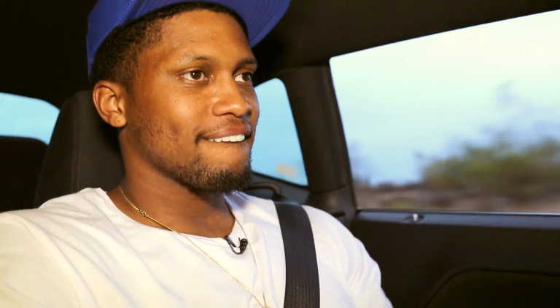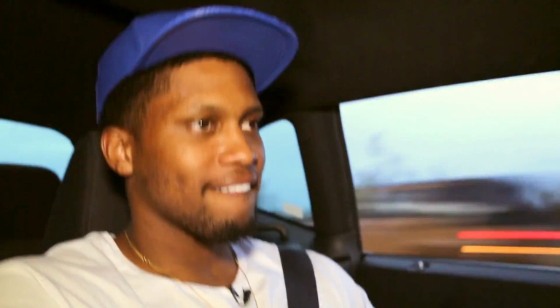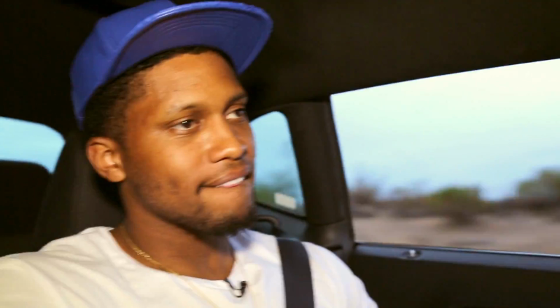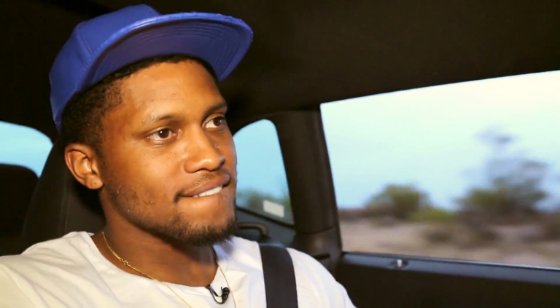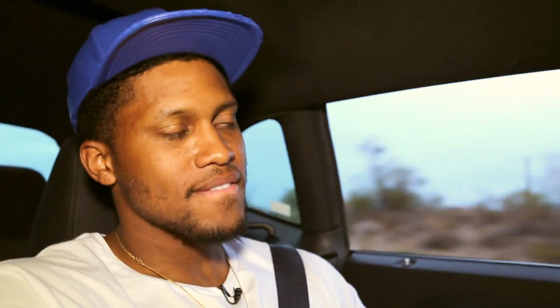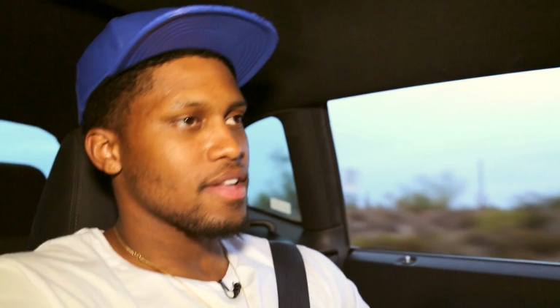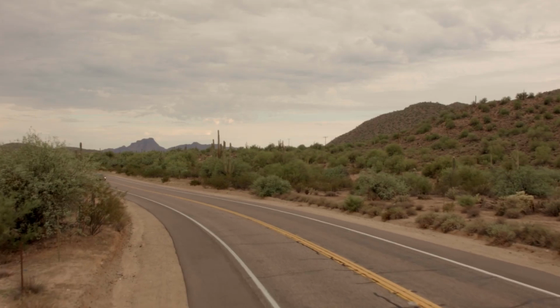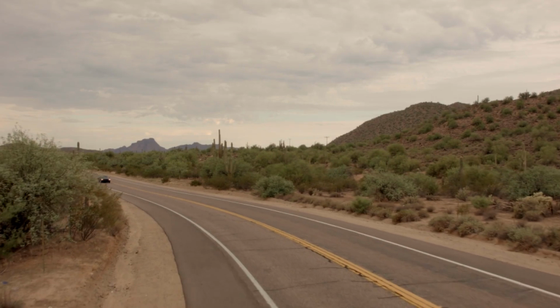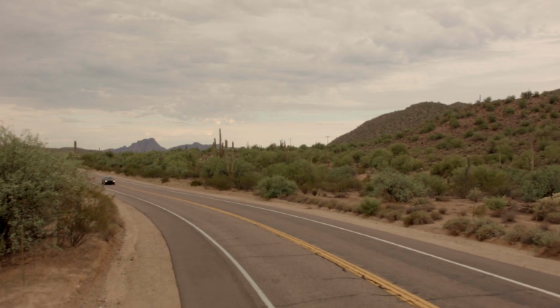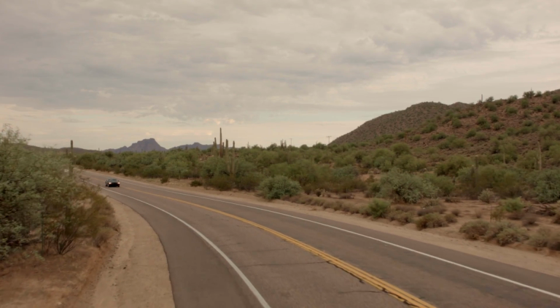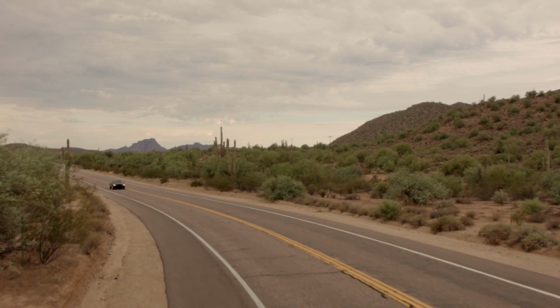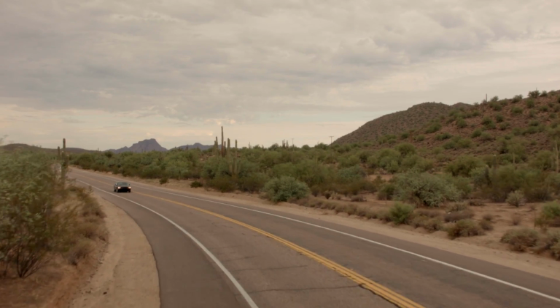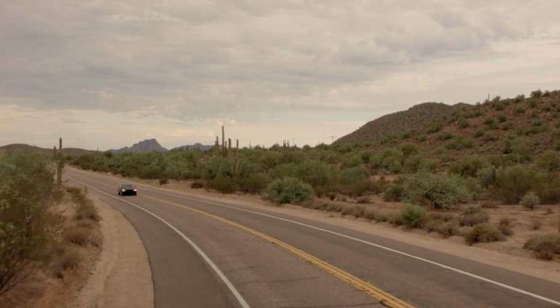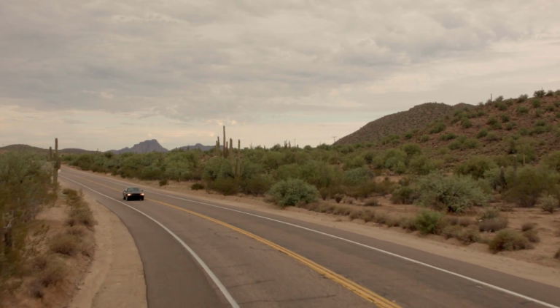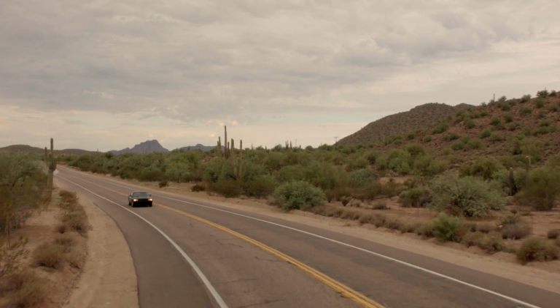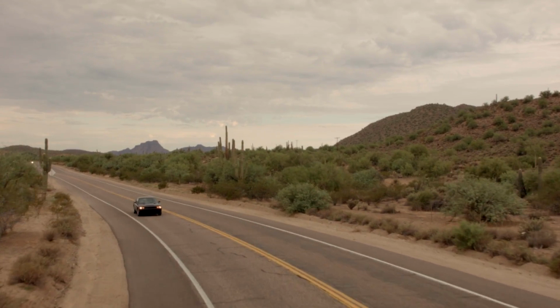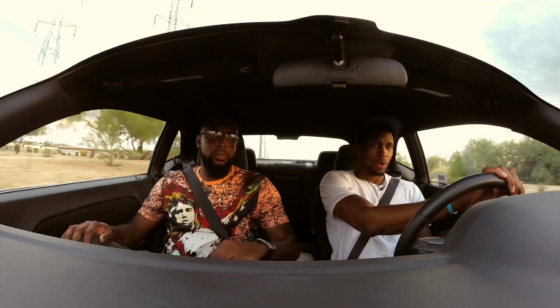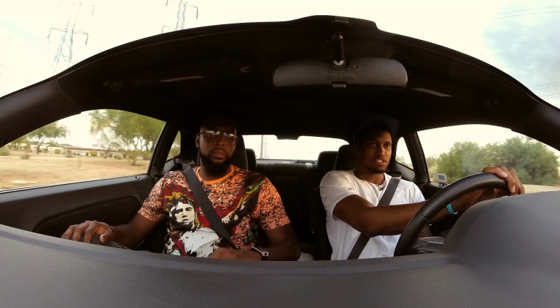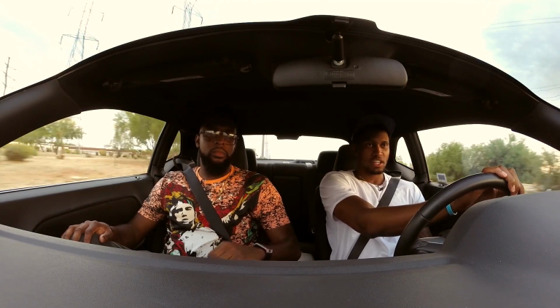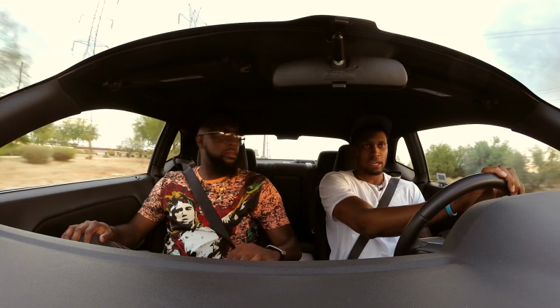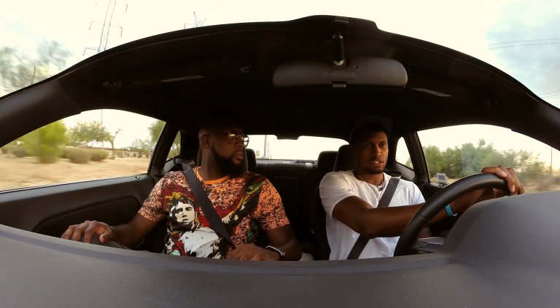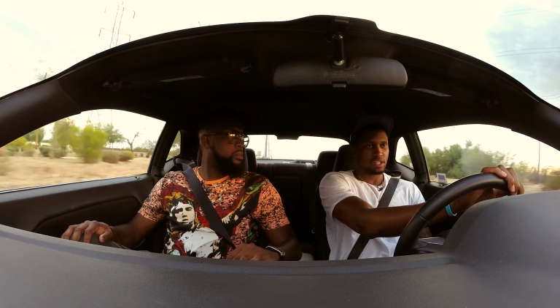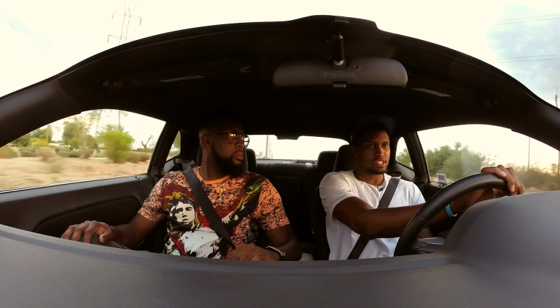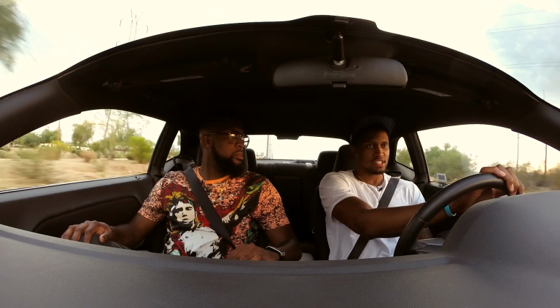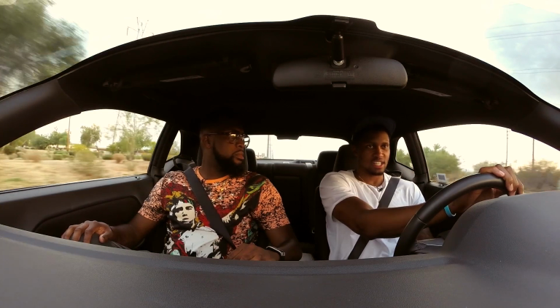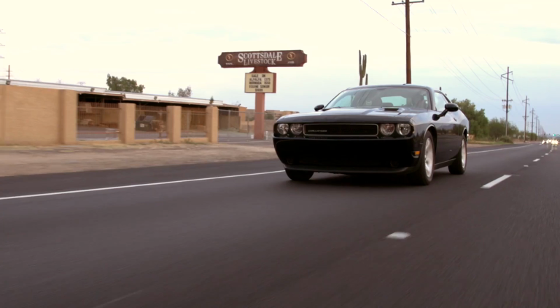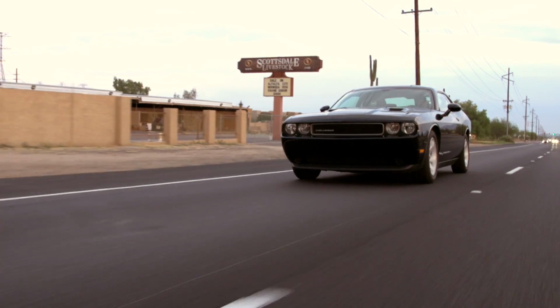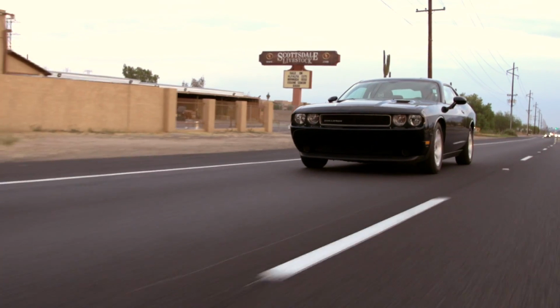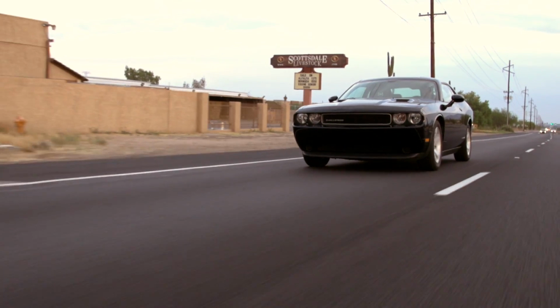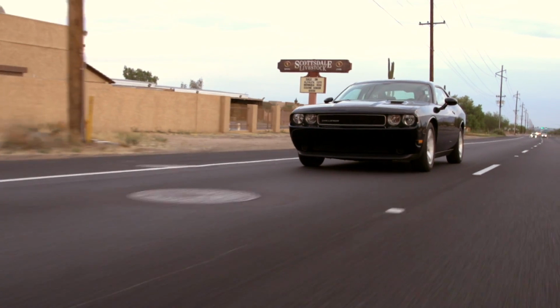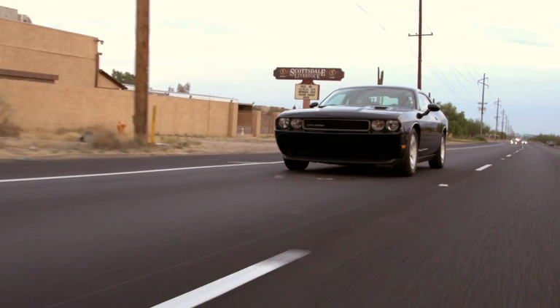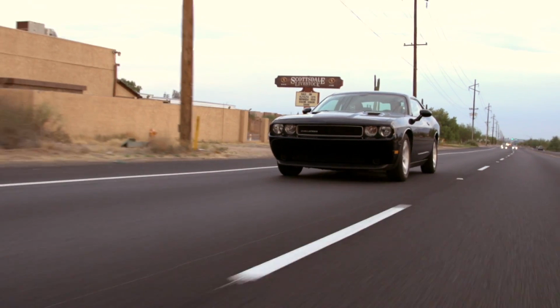Why are you in Scottsdale? My trainer lives out here — both trainers. My weightlifting trainer and my basketball trainer. It's easy. I think Scottsdale is one of the best cities.